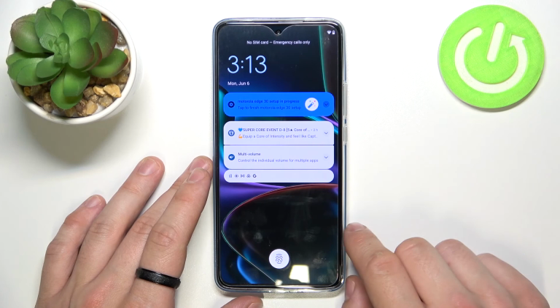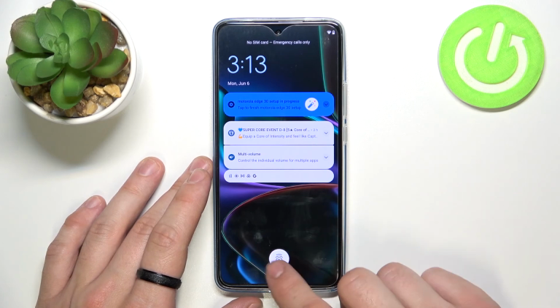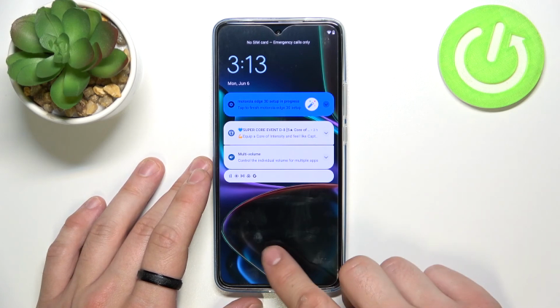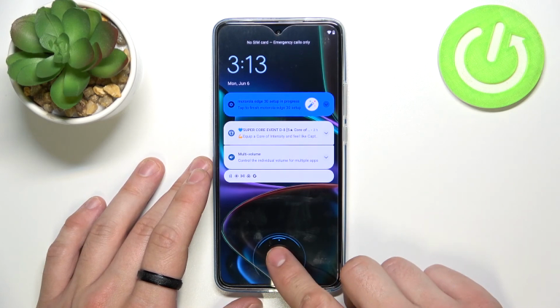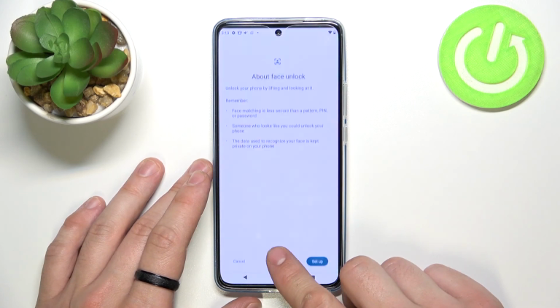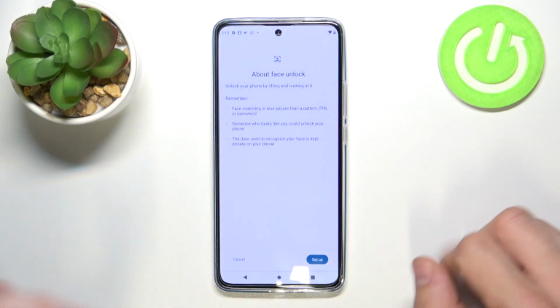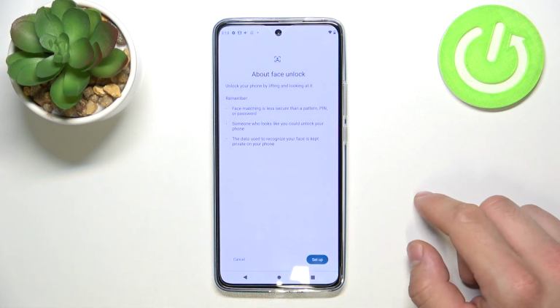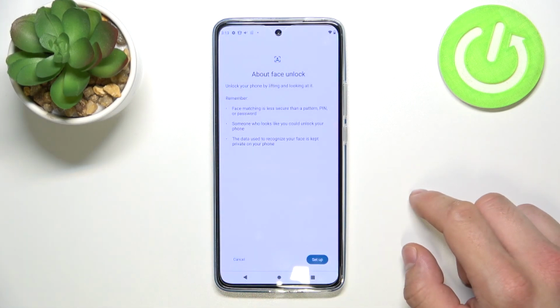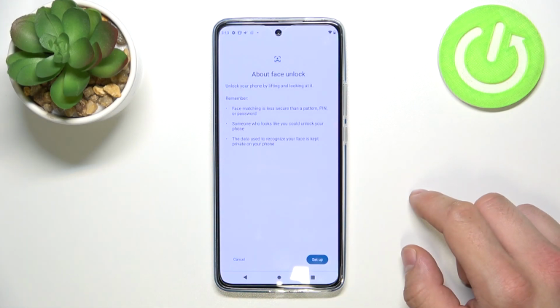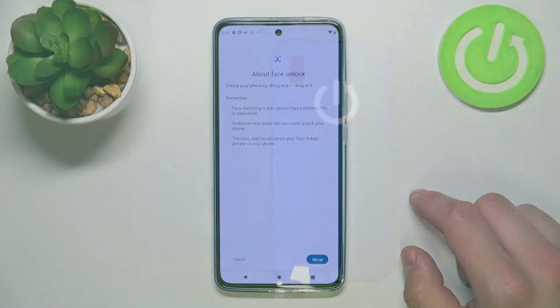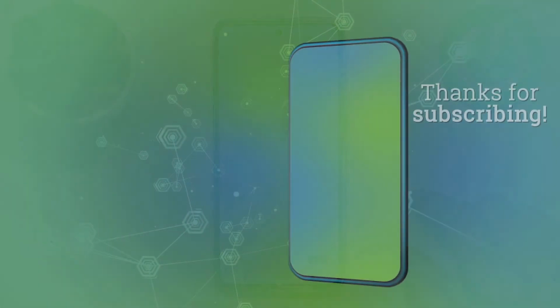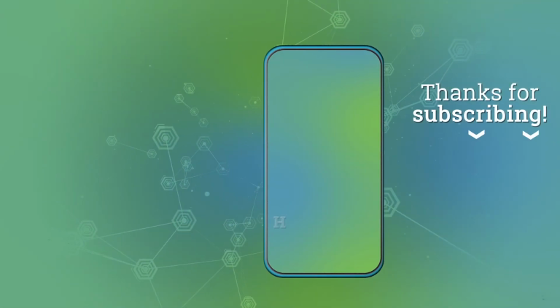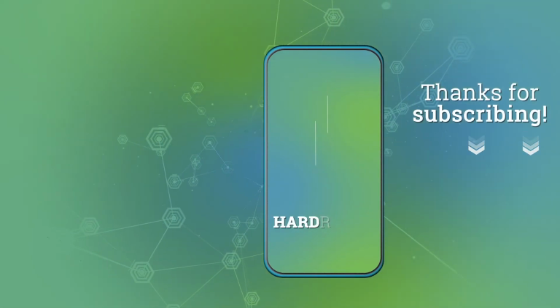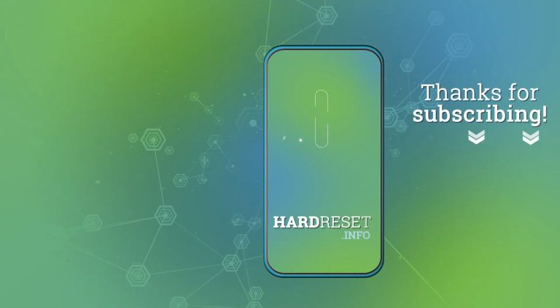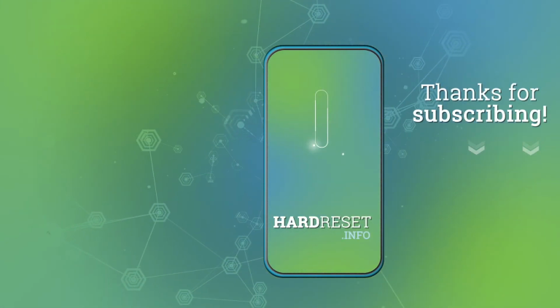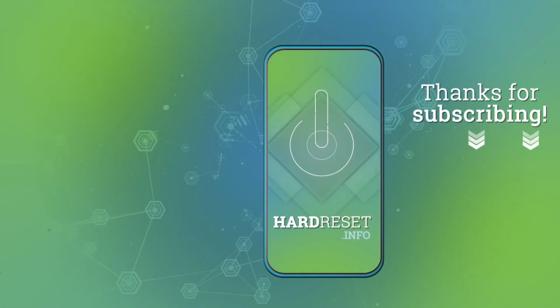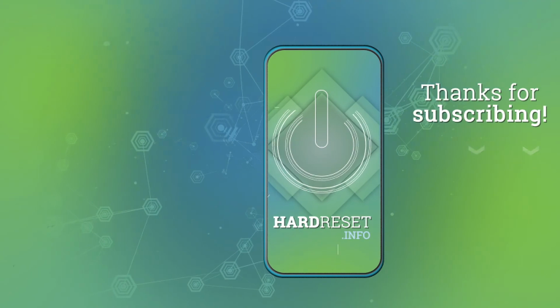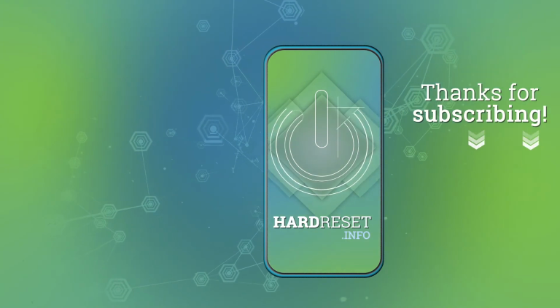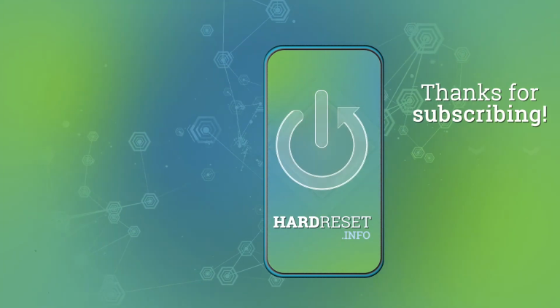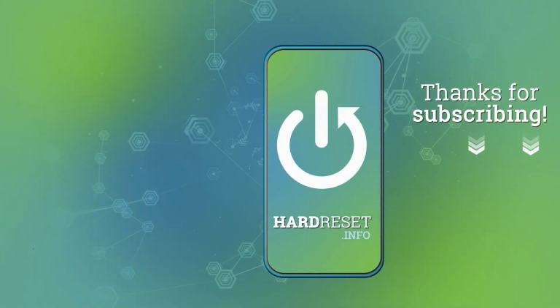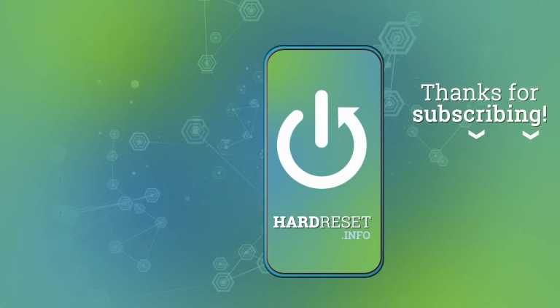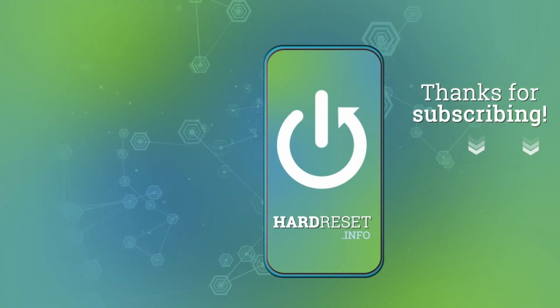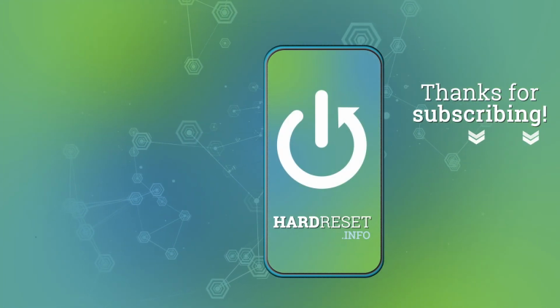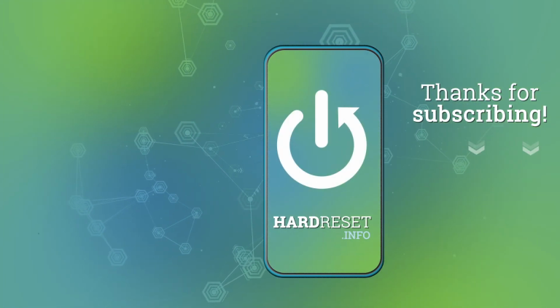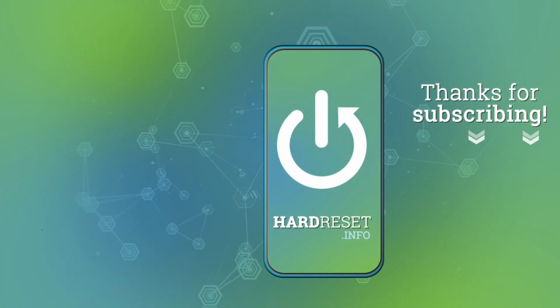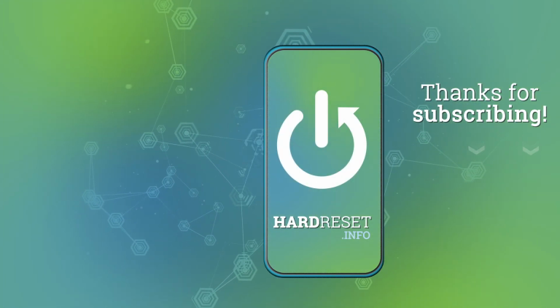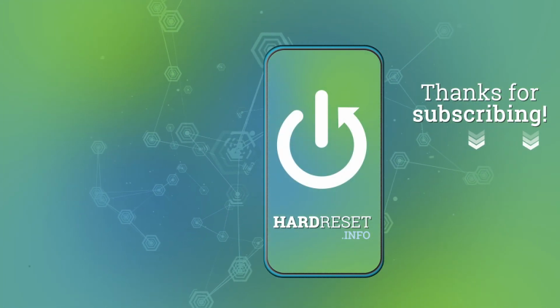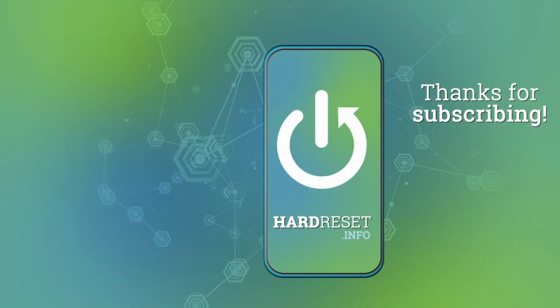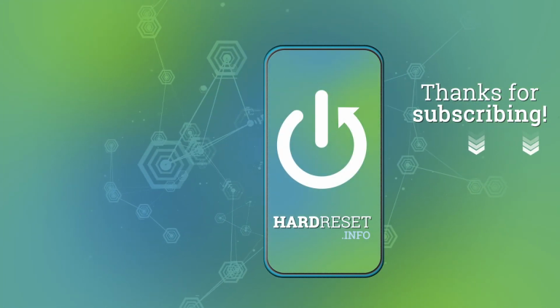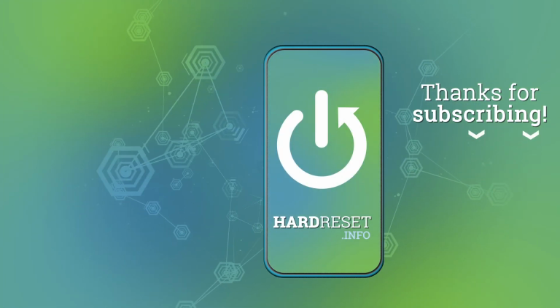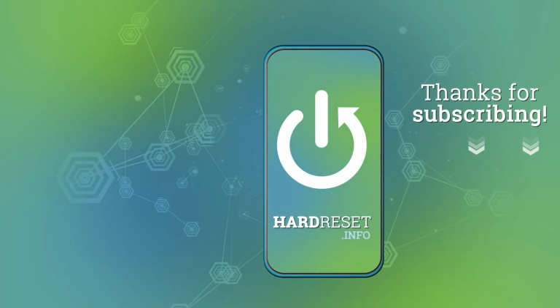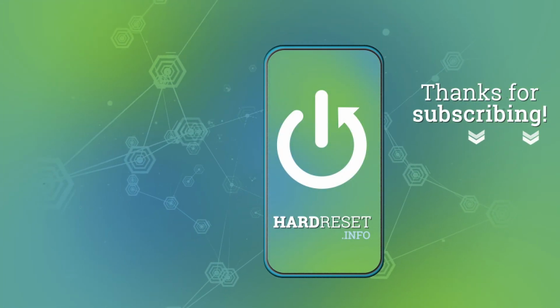If you find this video helpful, please leave a like, comment, and subscribe. Bye.